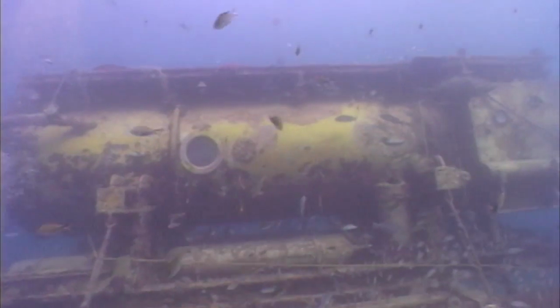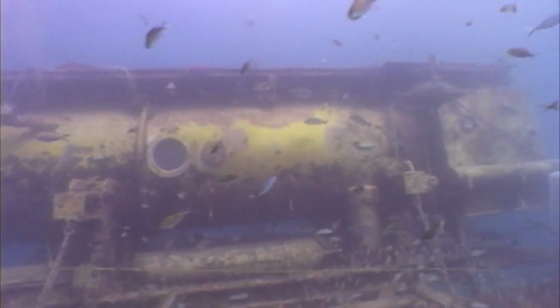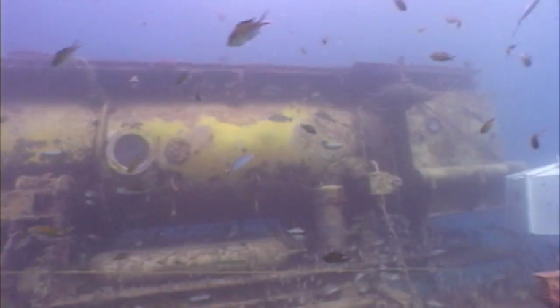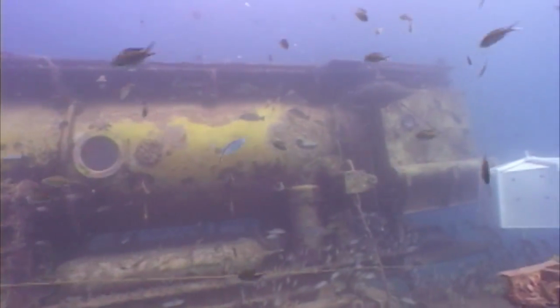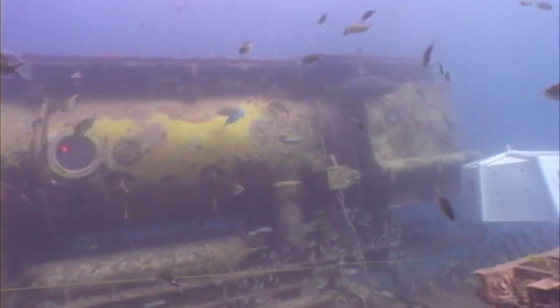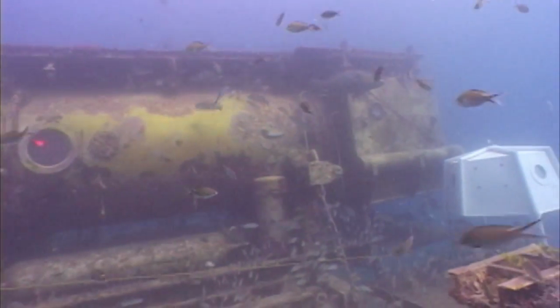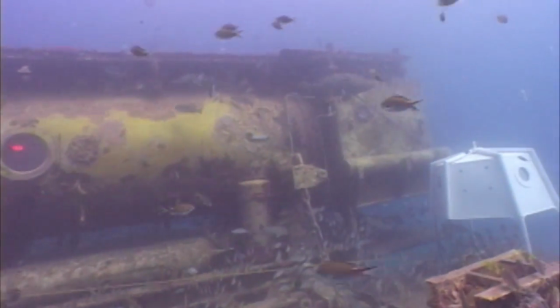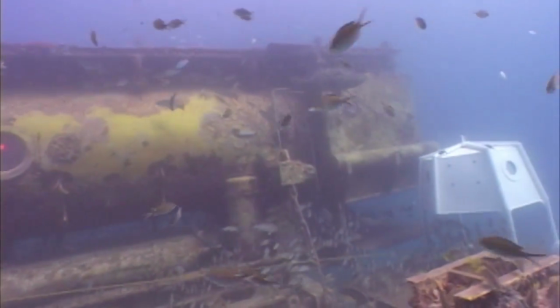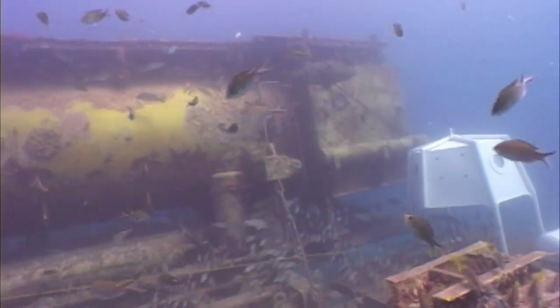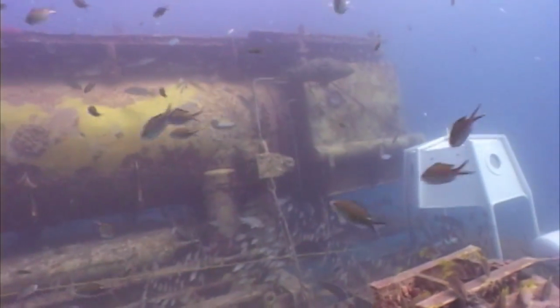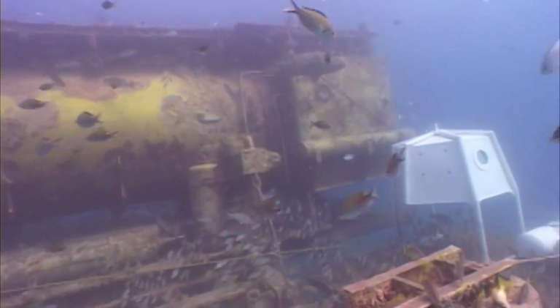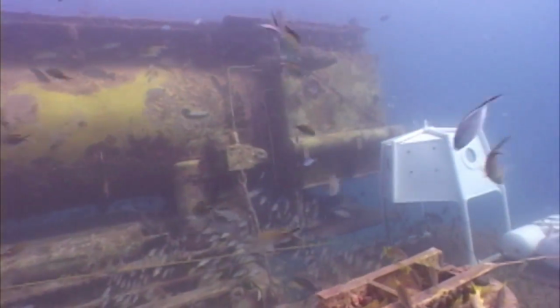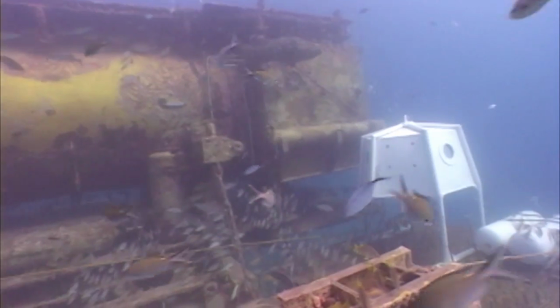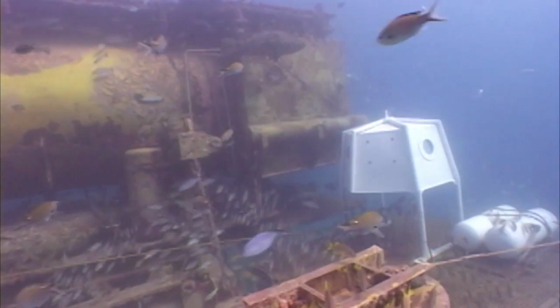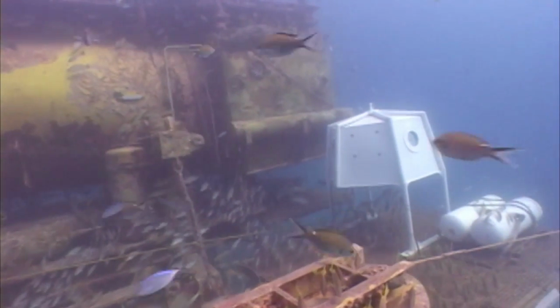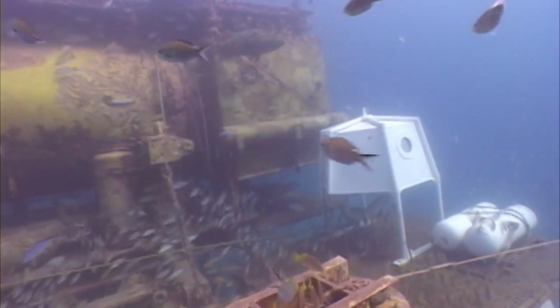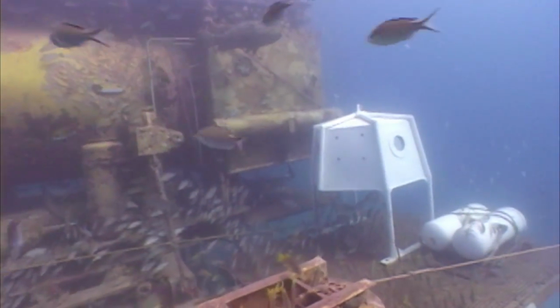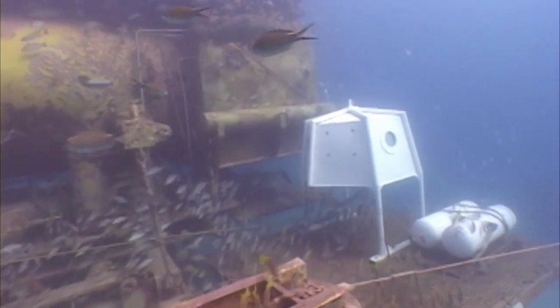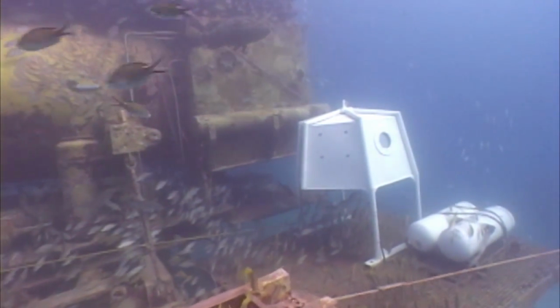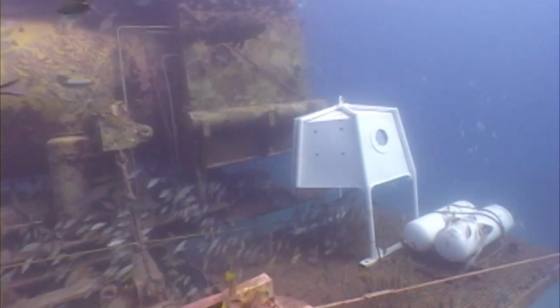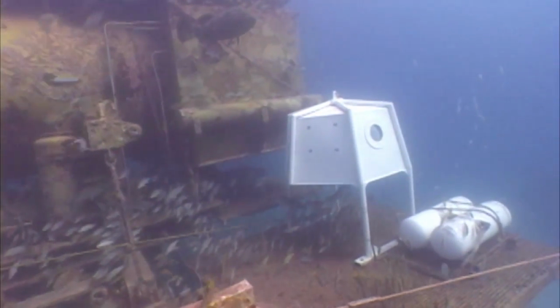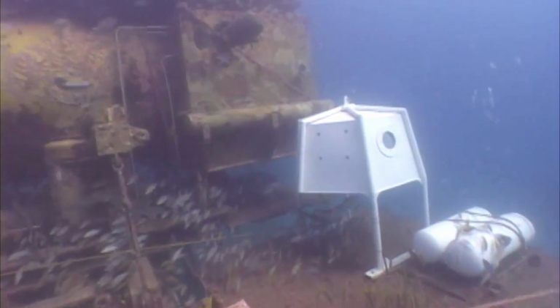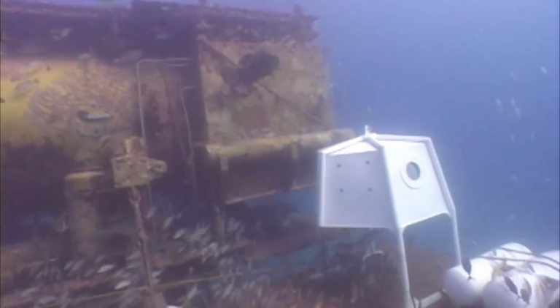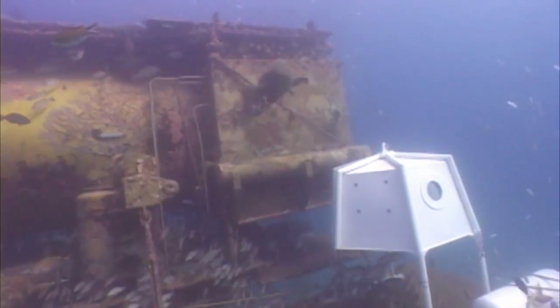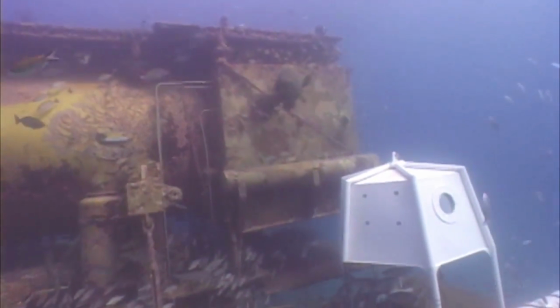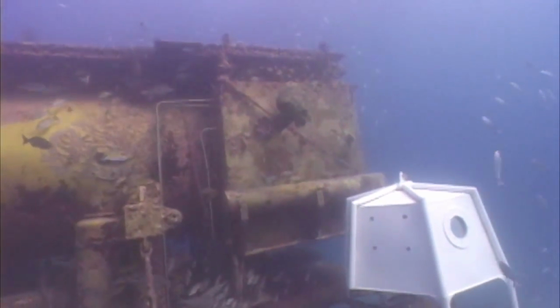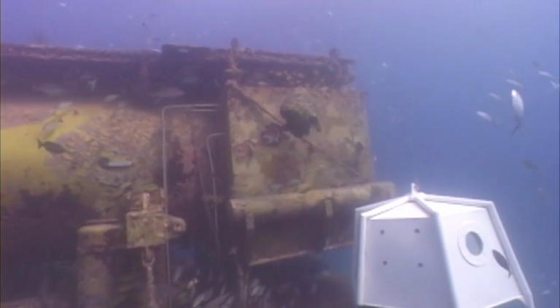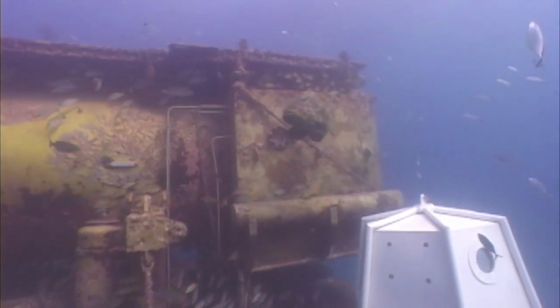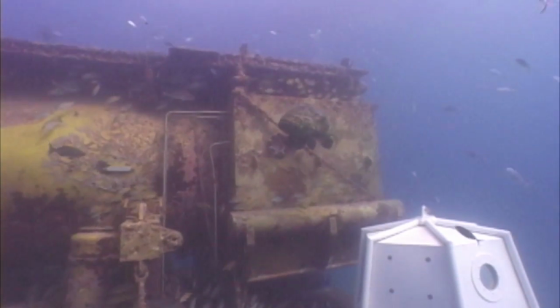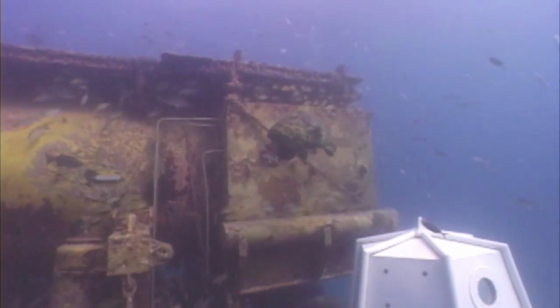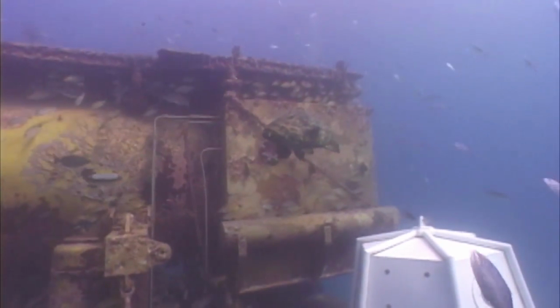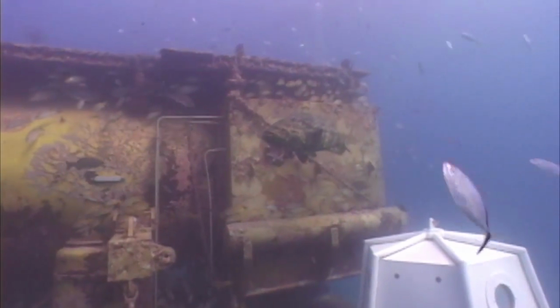The habitat itself is located in Key Largo, Florida, and it sits in 62 feet of seawater. The hatch depth itself — or the depth that you go in and out of the water — is at 48 feet.